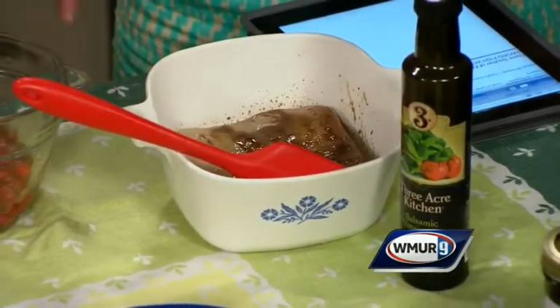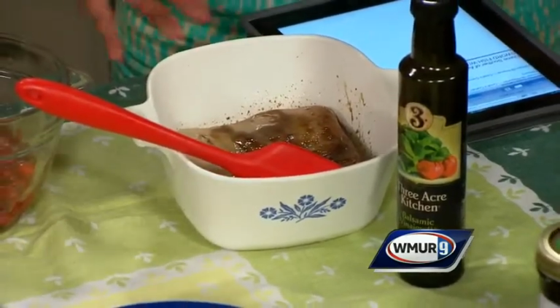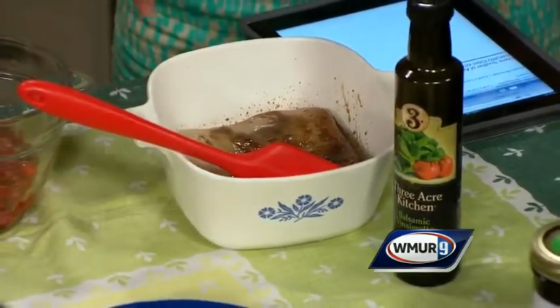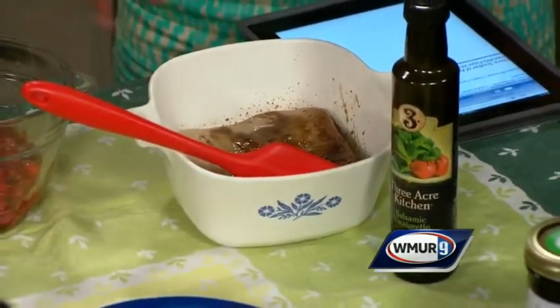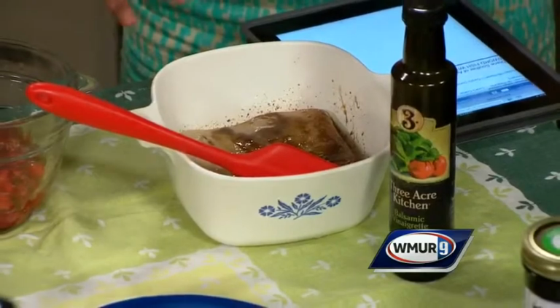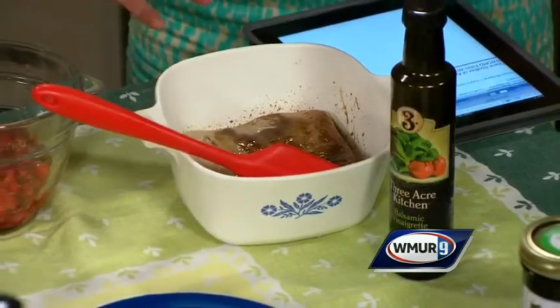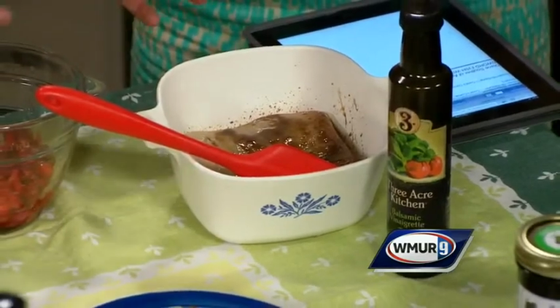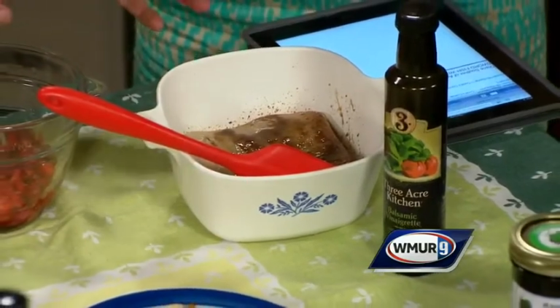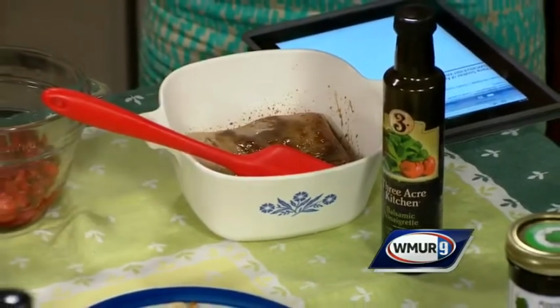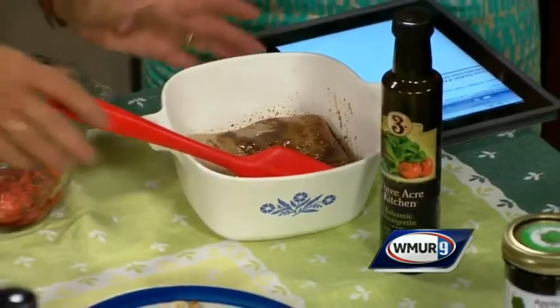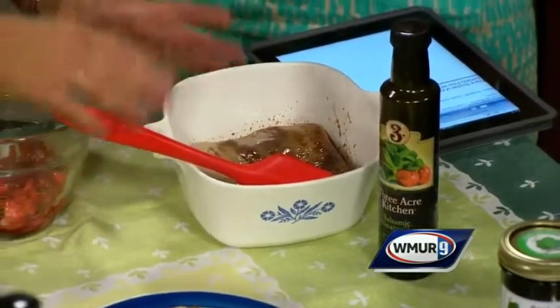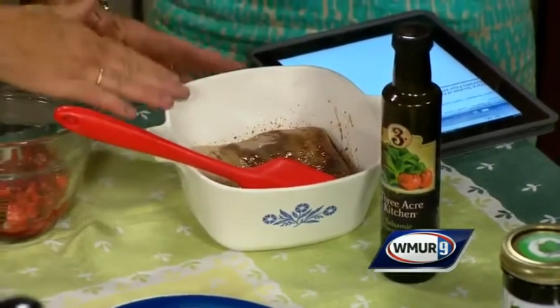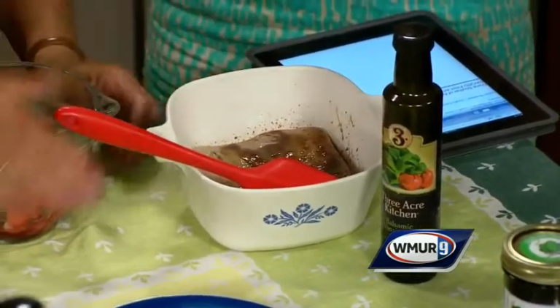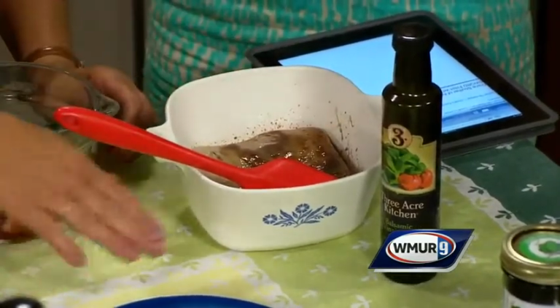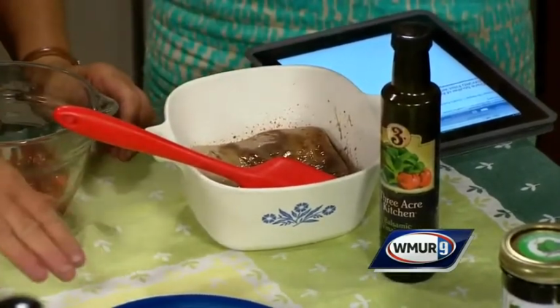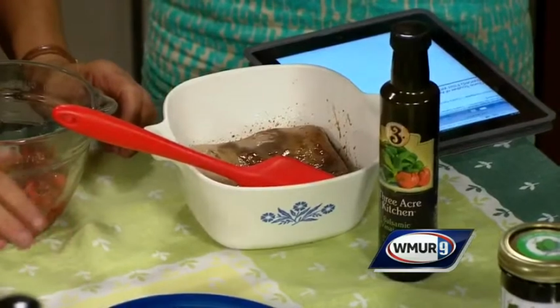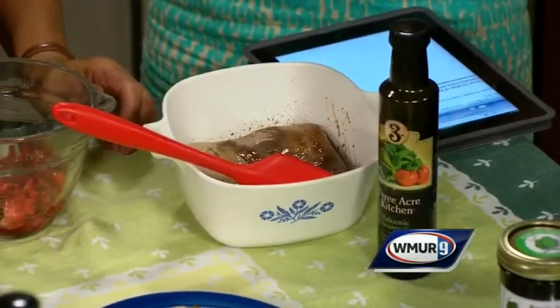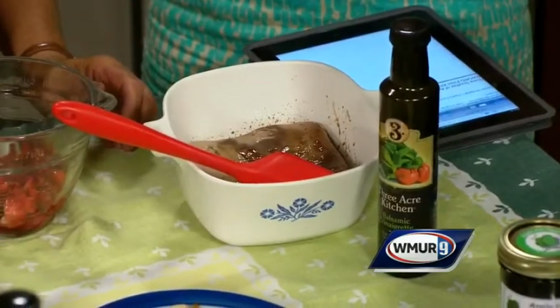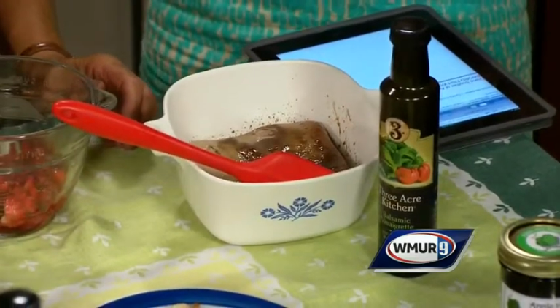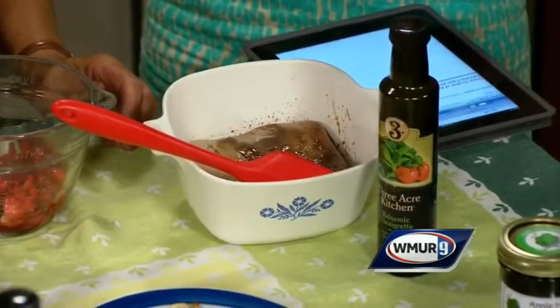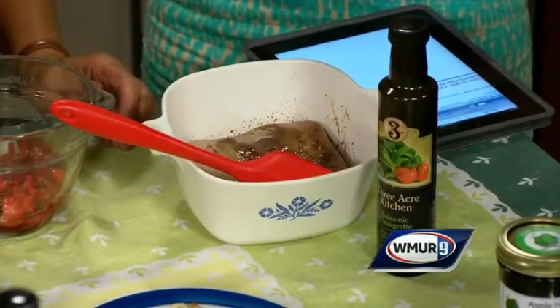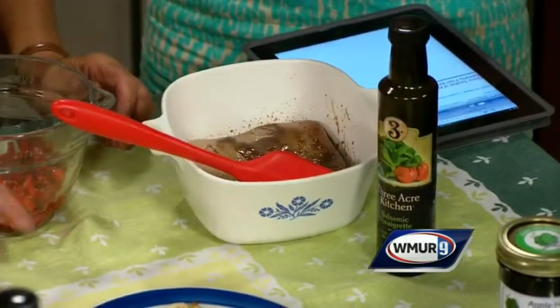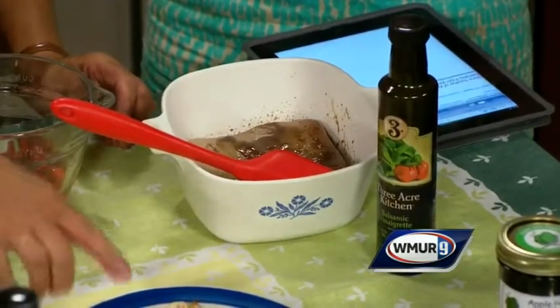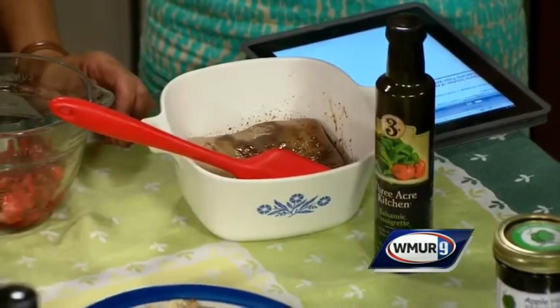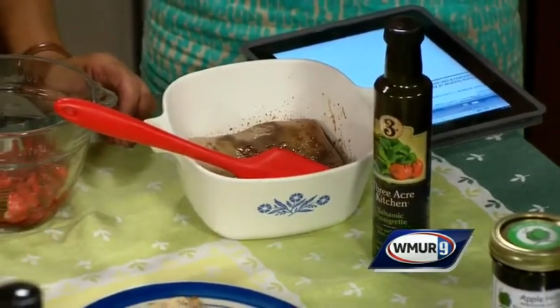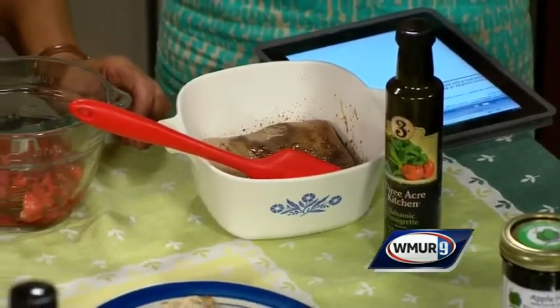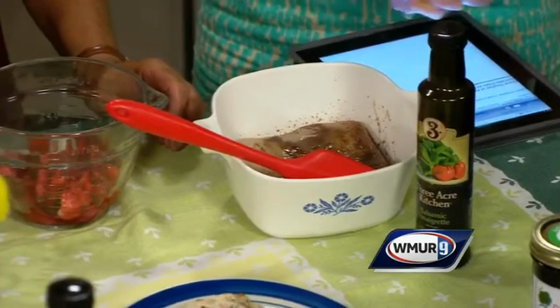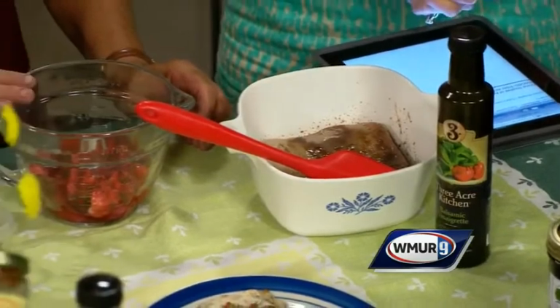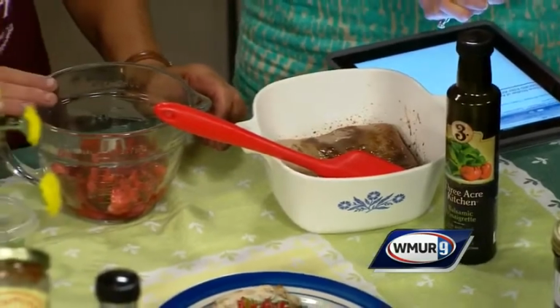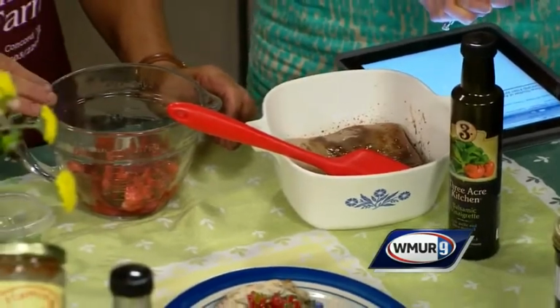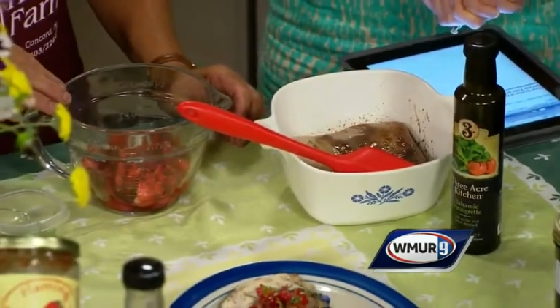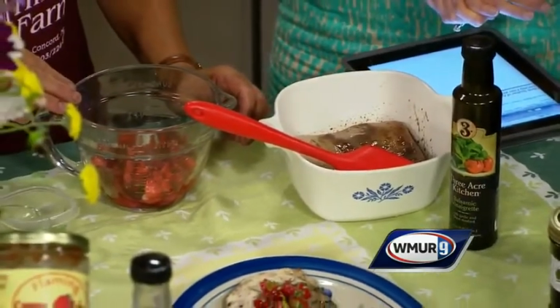You don't want to coat it for too long — maybe ten minutes tops. And then you're going to take it out, pat it off, and serve it with the salsa.